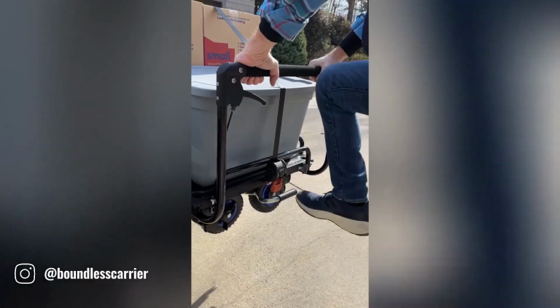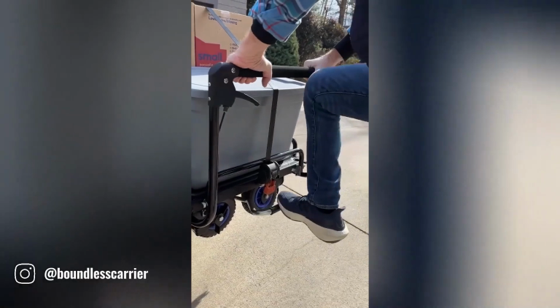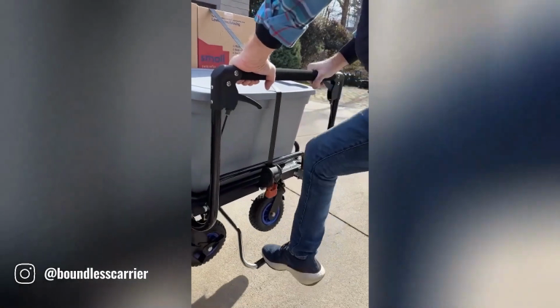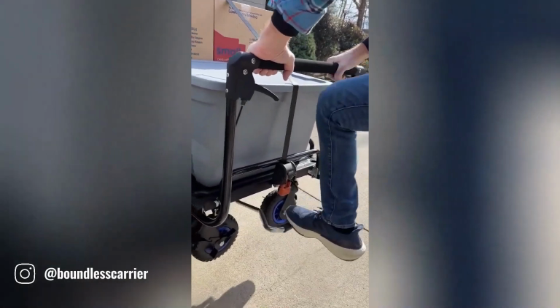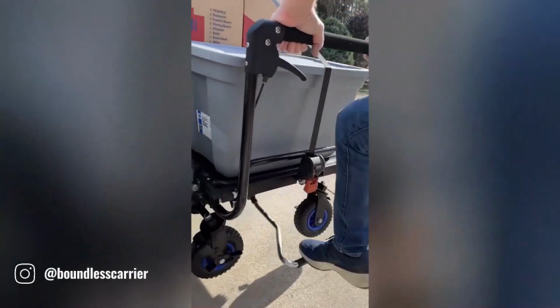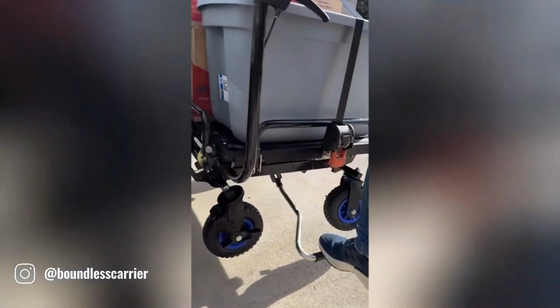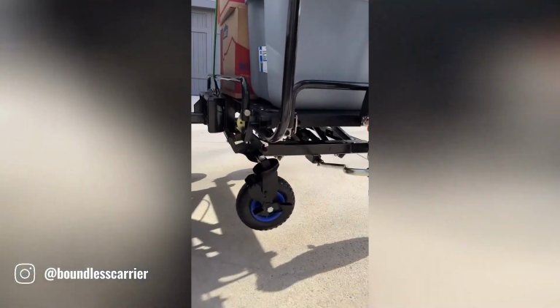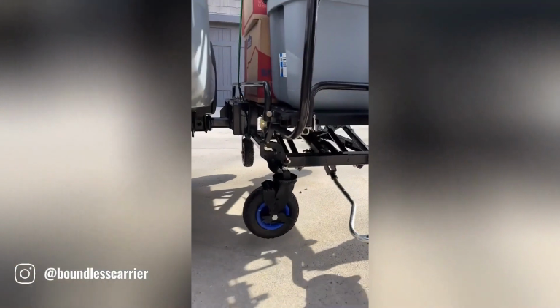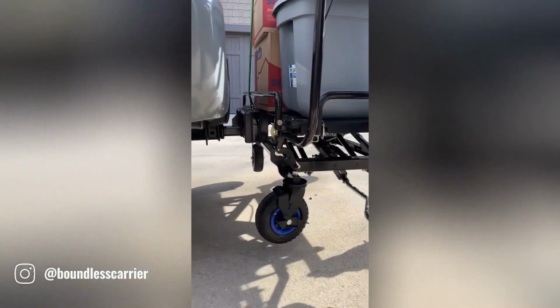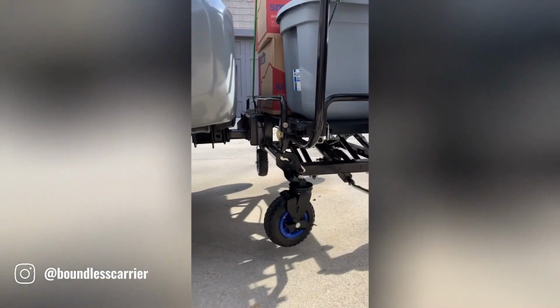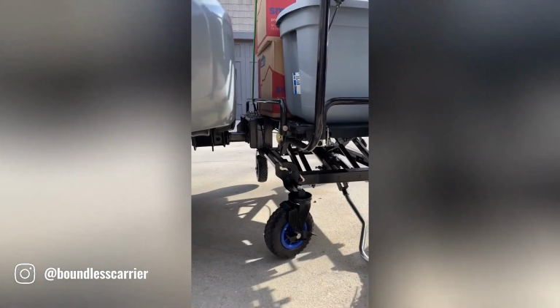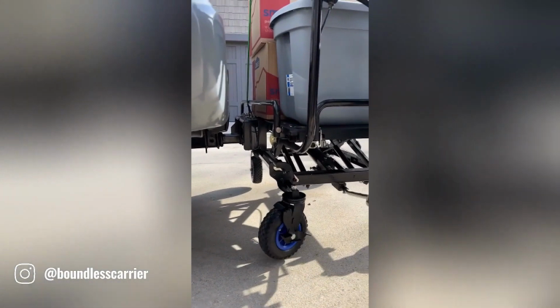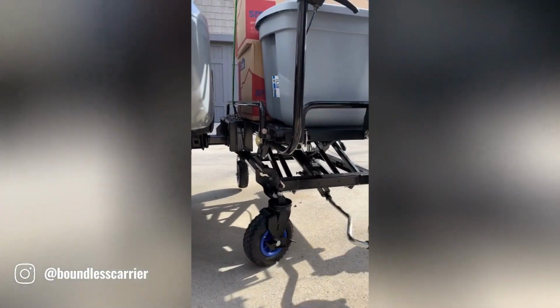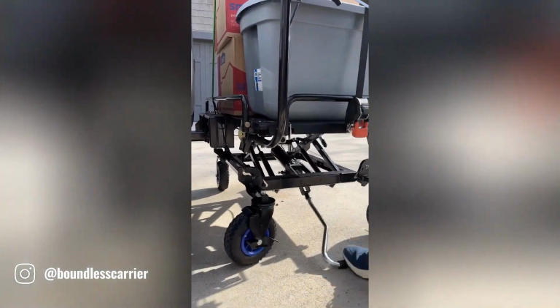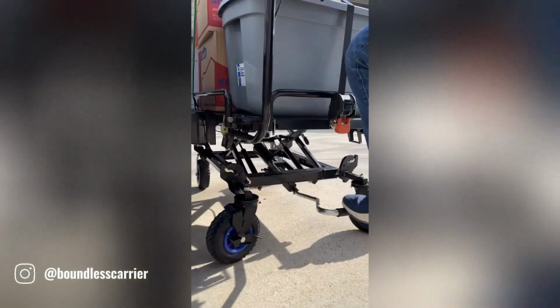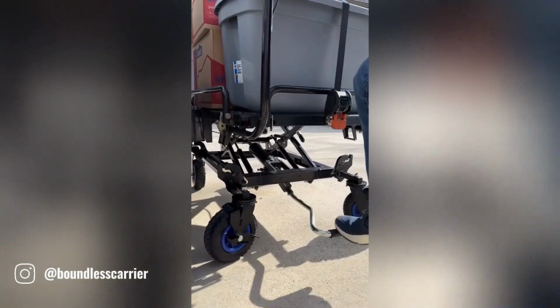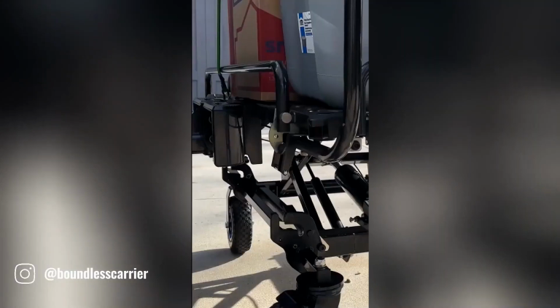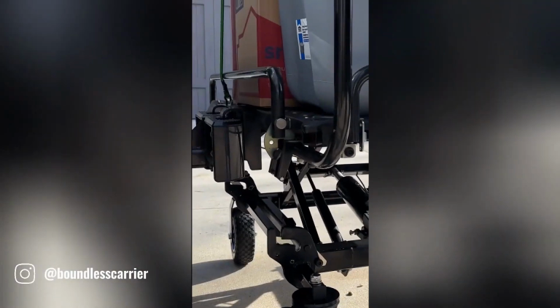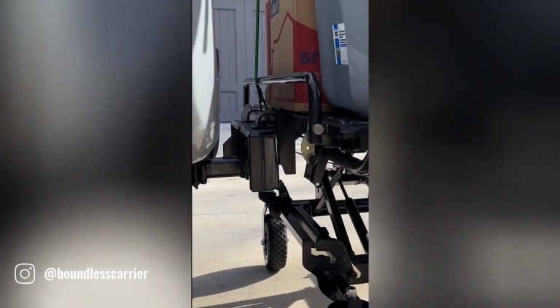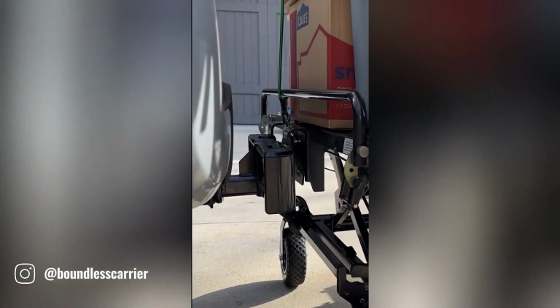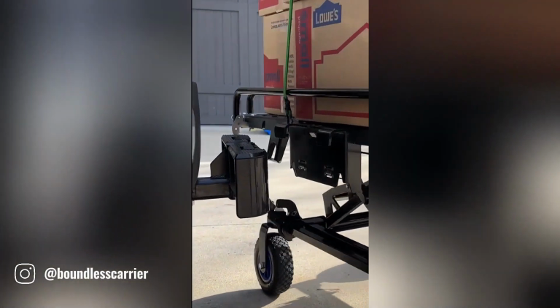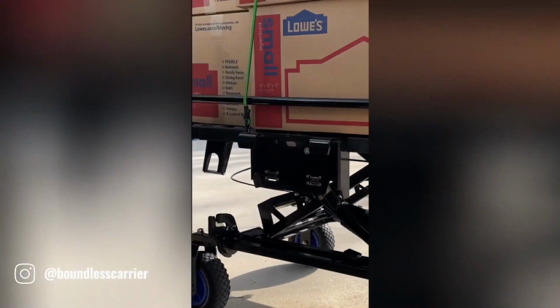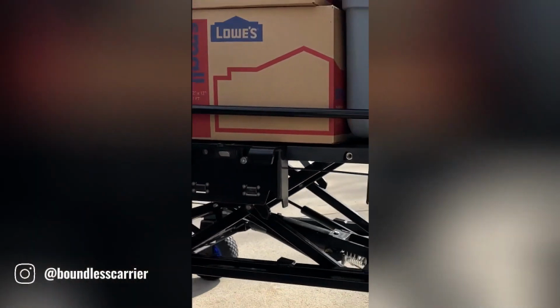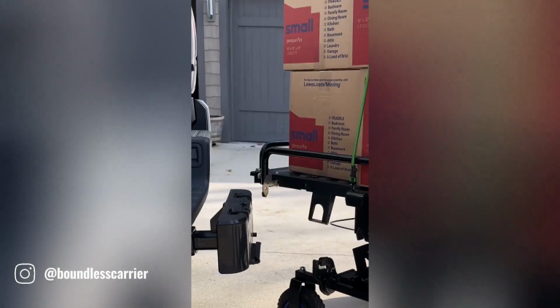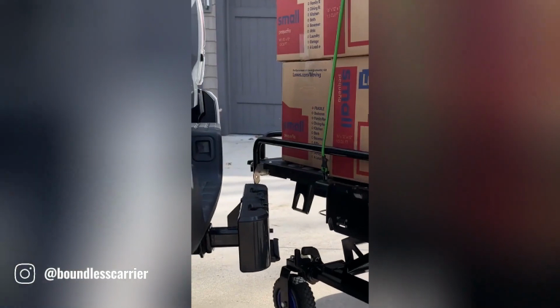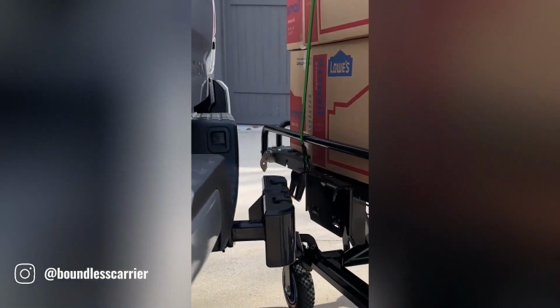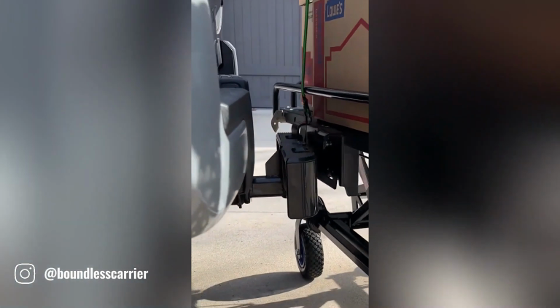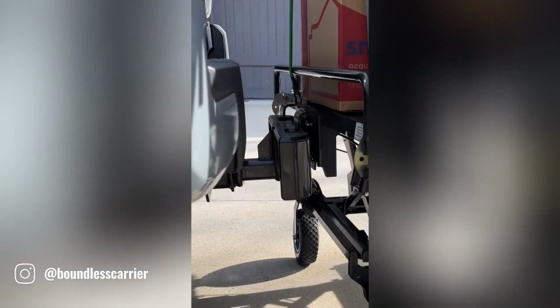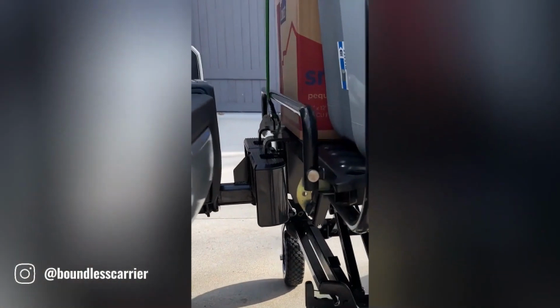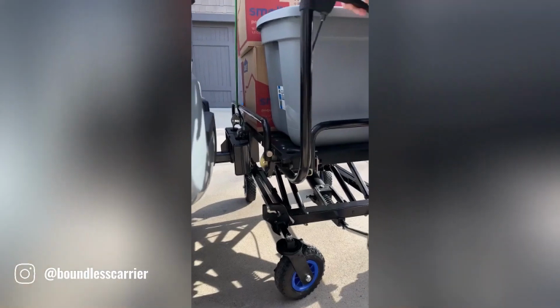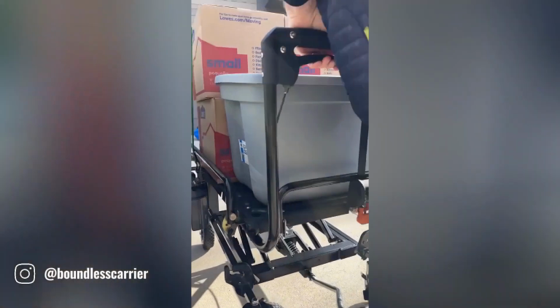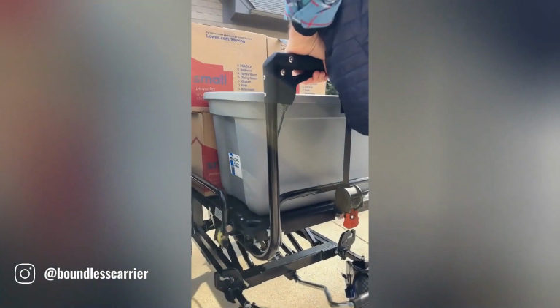Boundless Carrier is a unique and innovative product designed to make transporting and storing gear easier and more convenient. It's a heavy-duty, multifunctional mobile cart and carrier that can be easily attached to any vehicle.